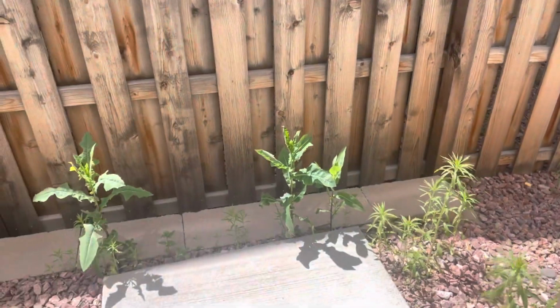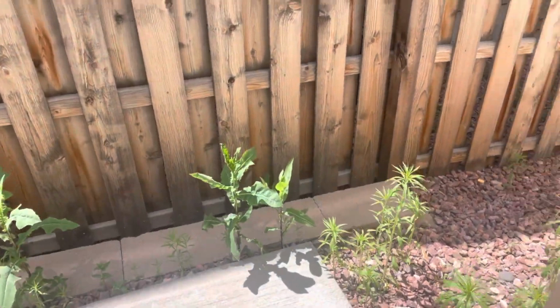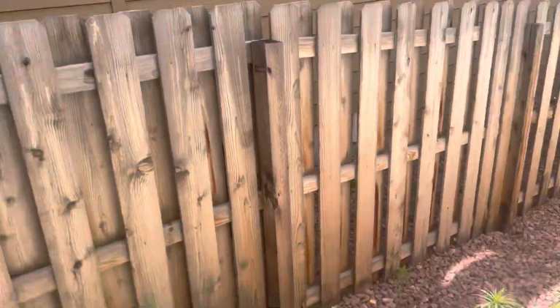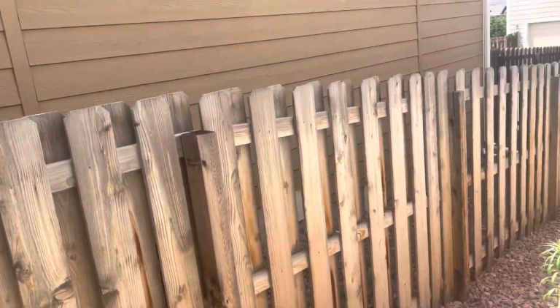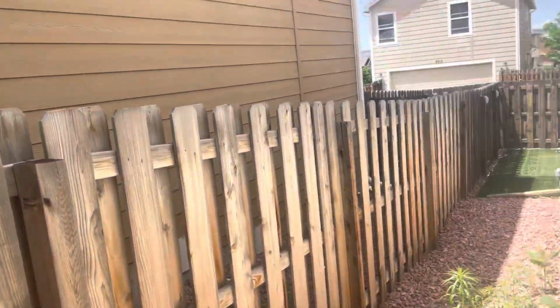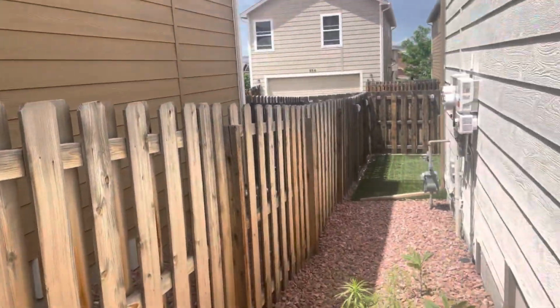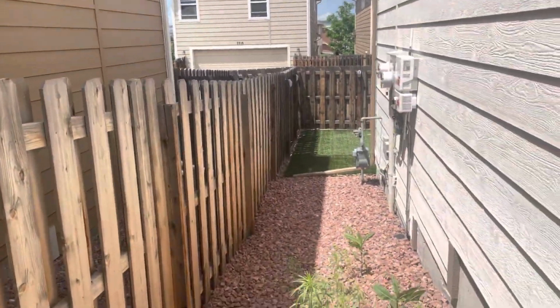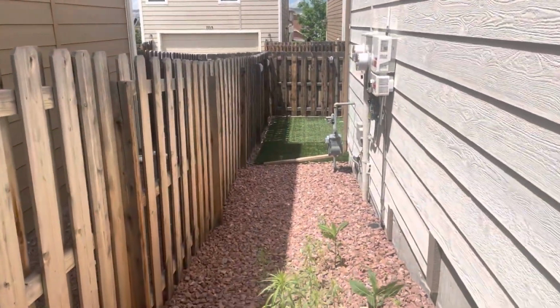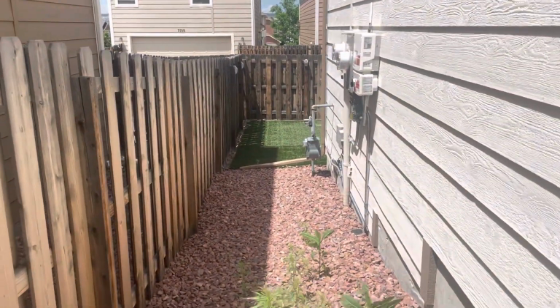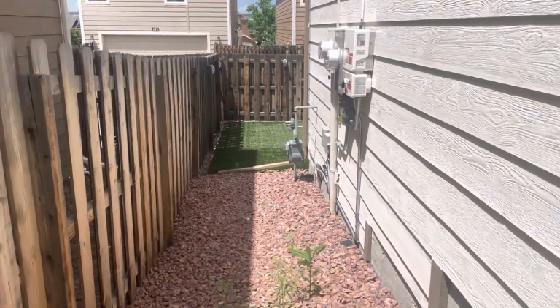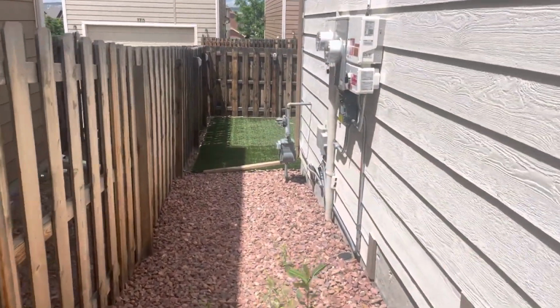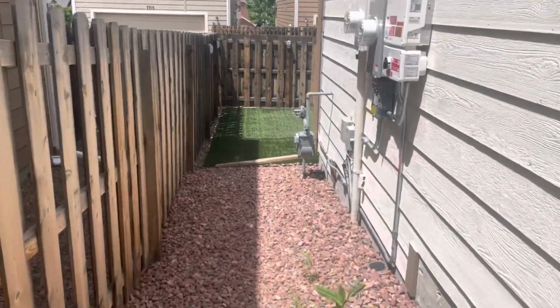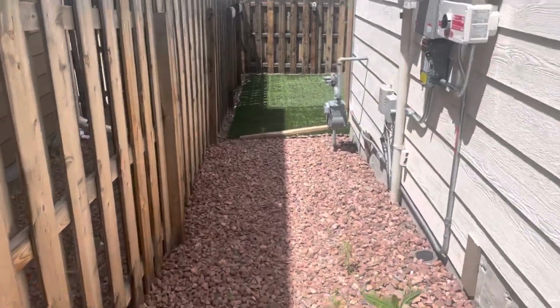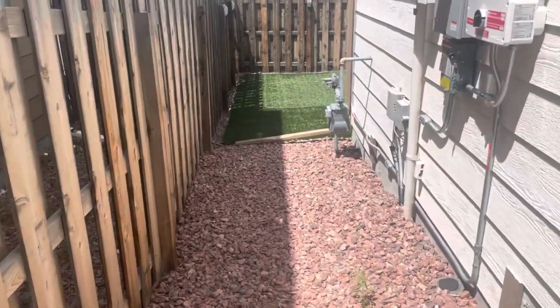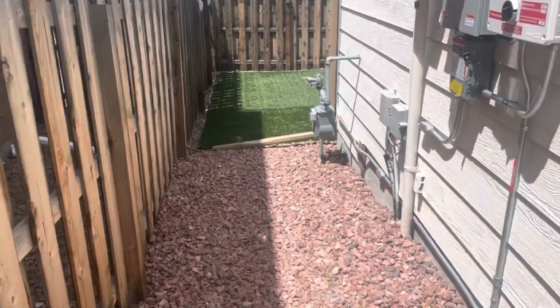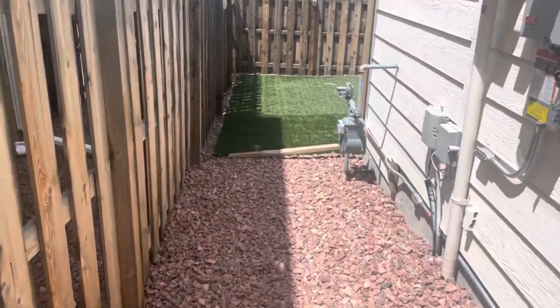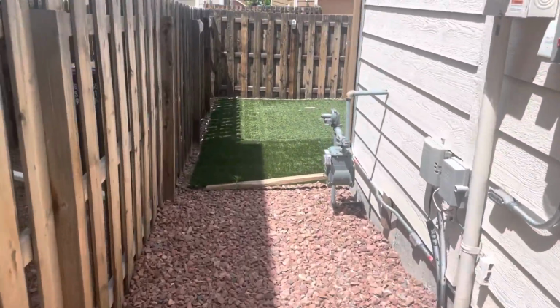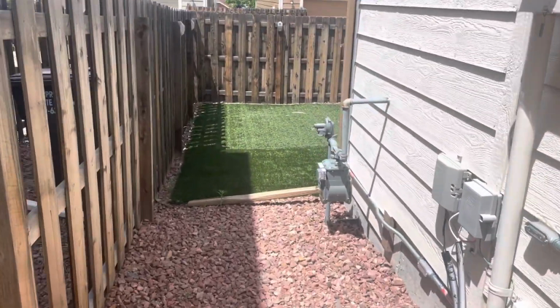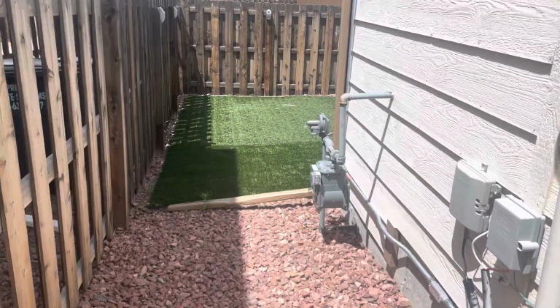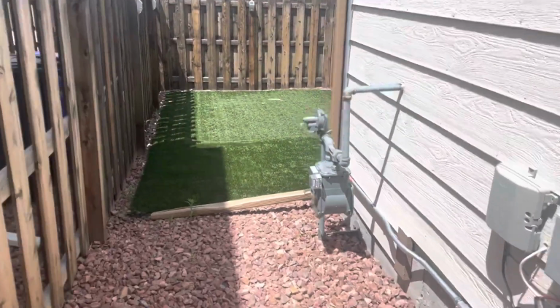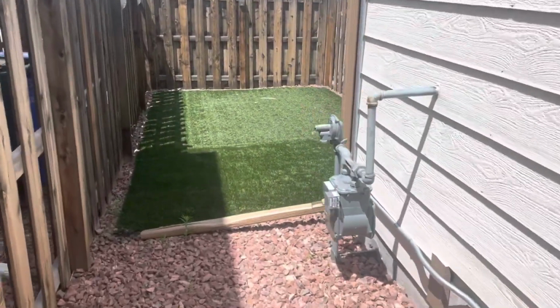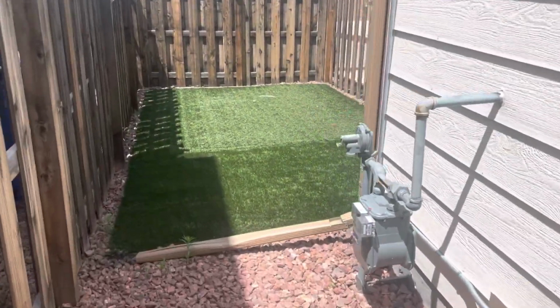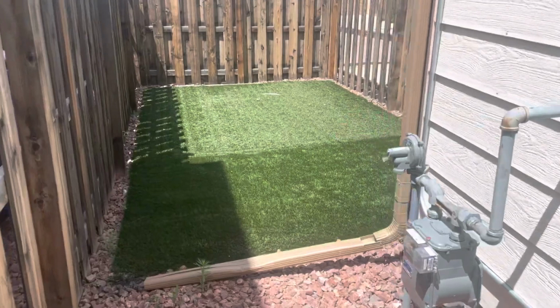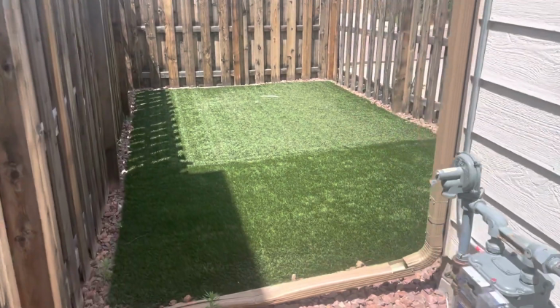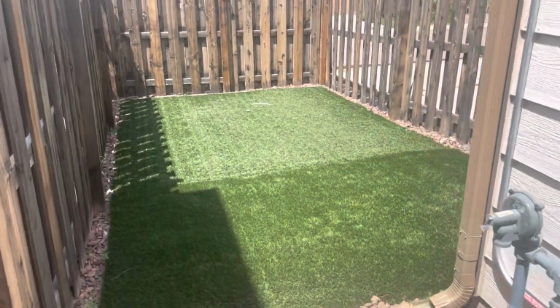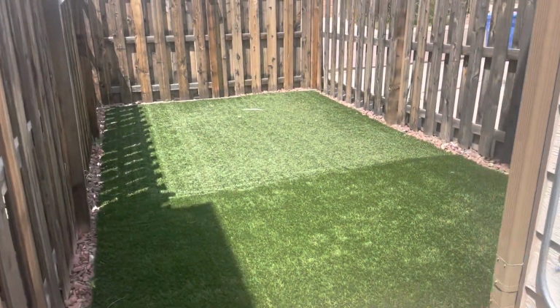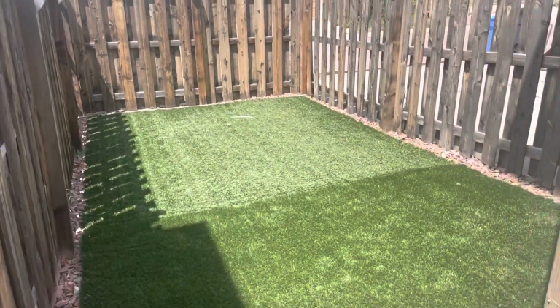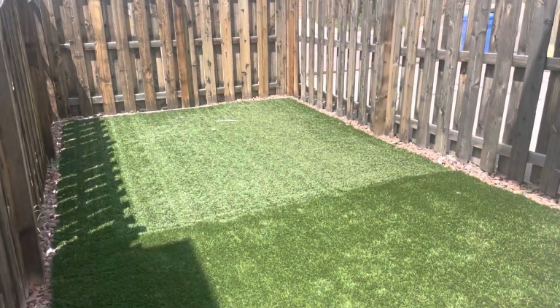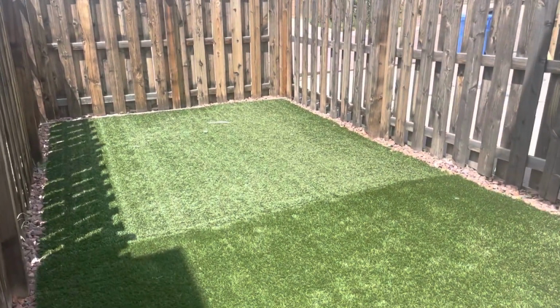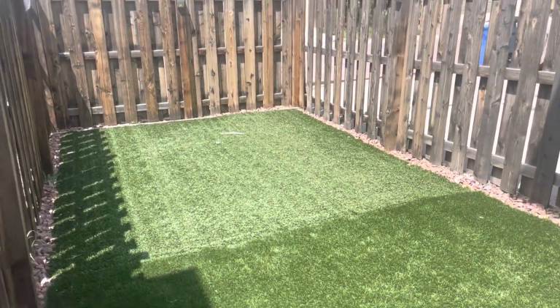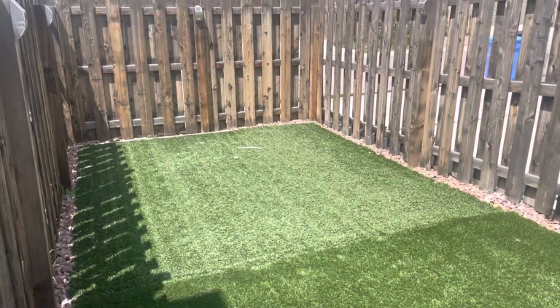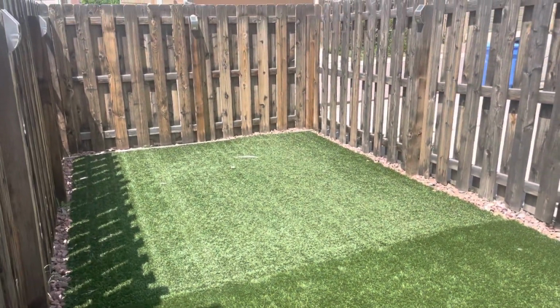Access to the backyard — you have a small, but again, low-maintenance back area. This is turf. The yard is completely fenced in.